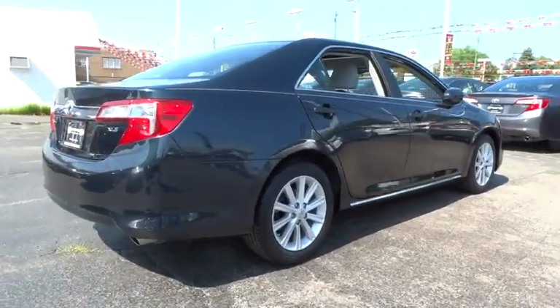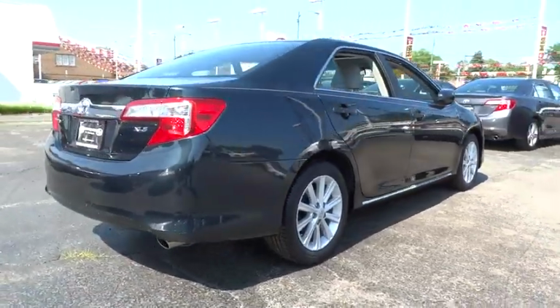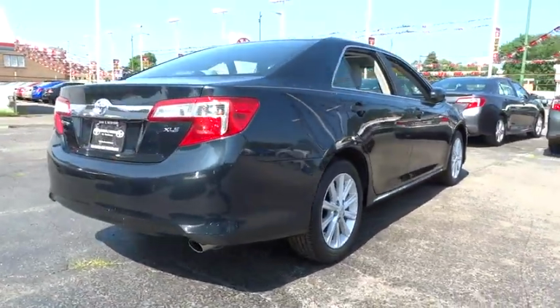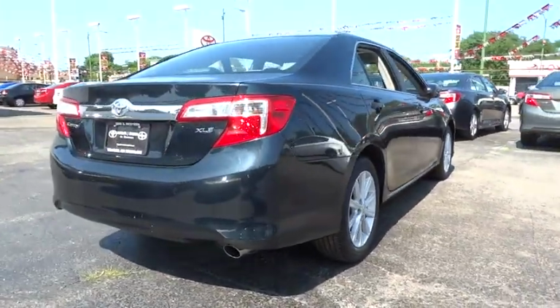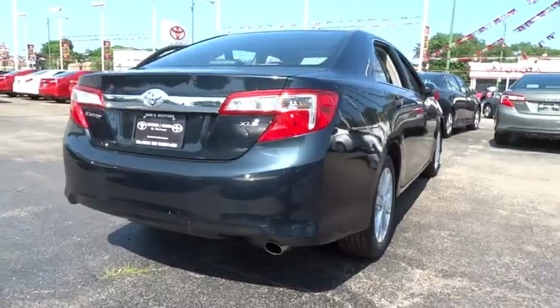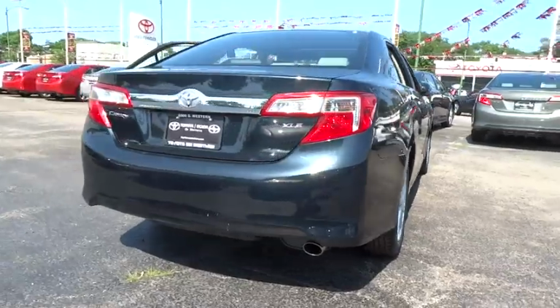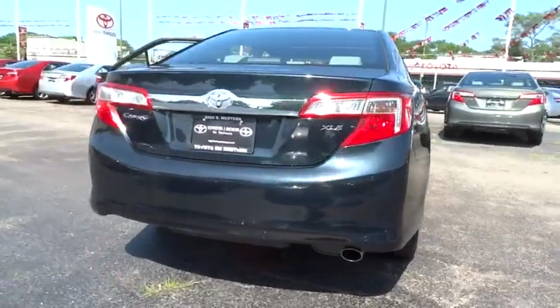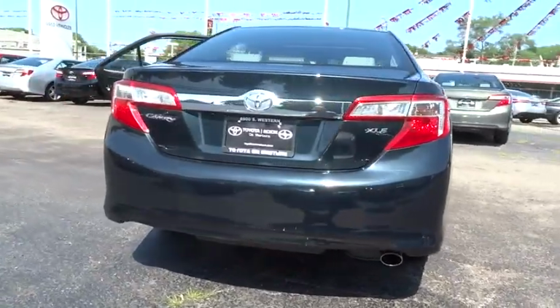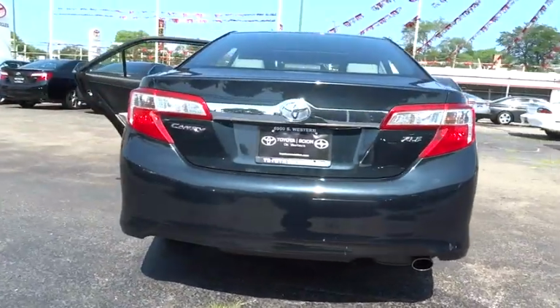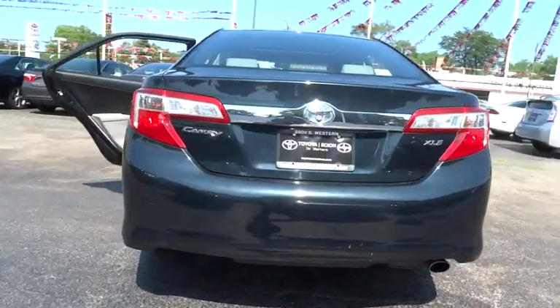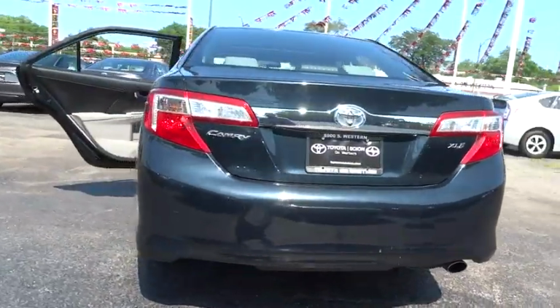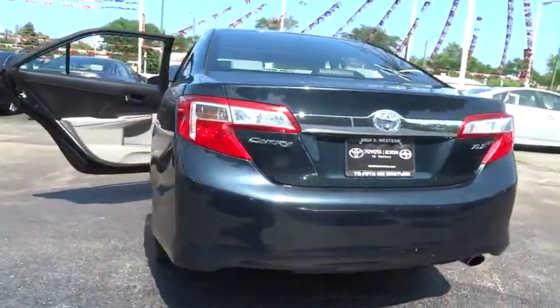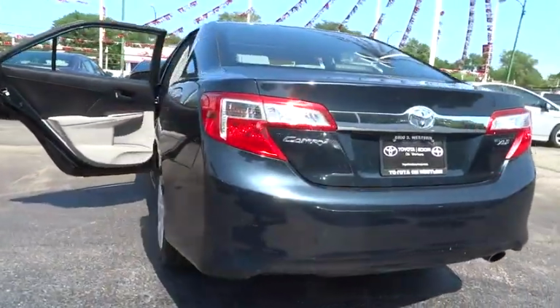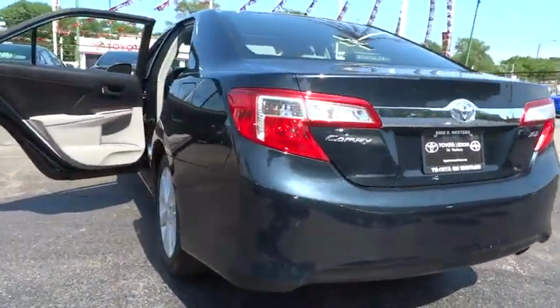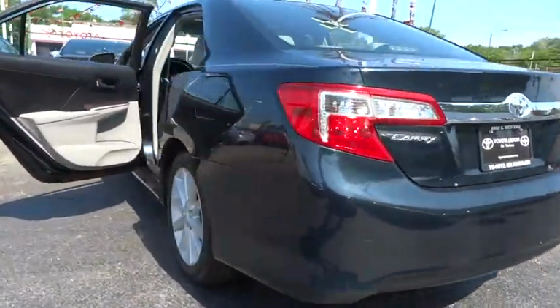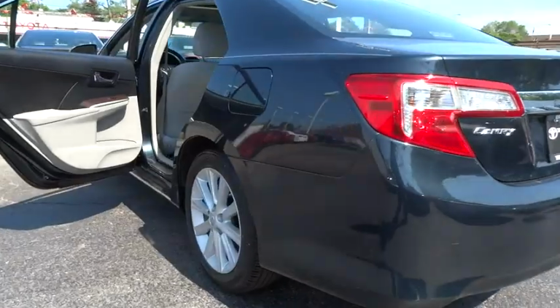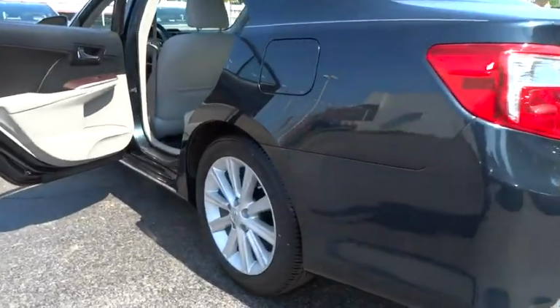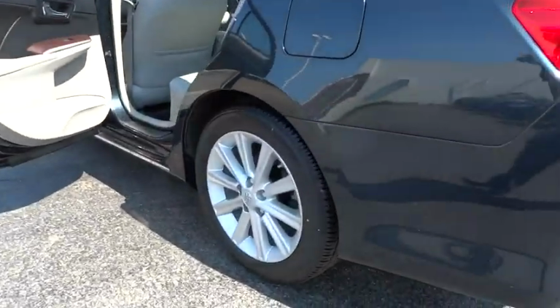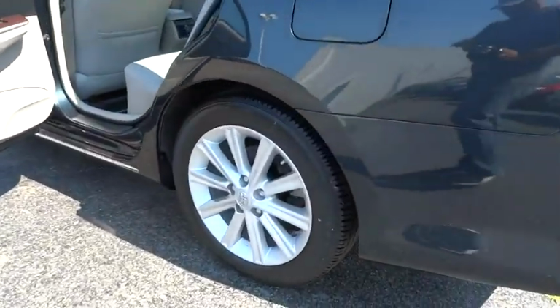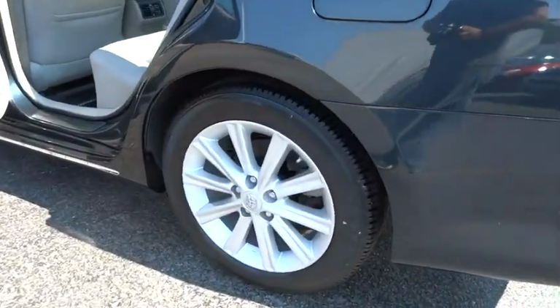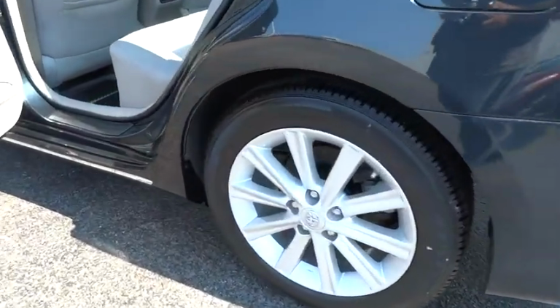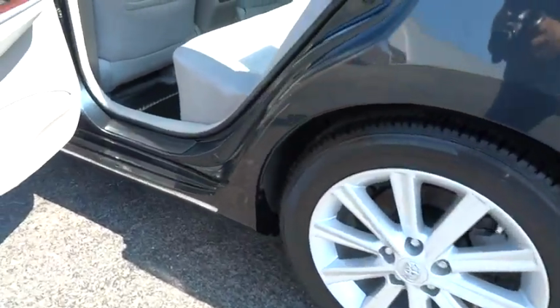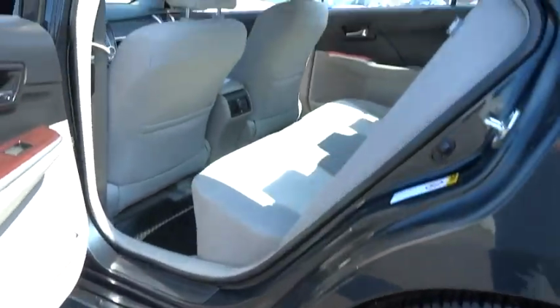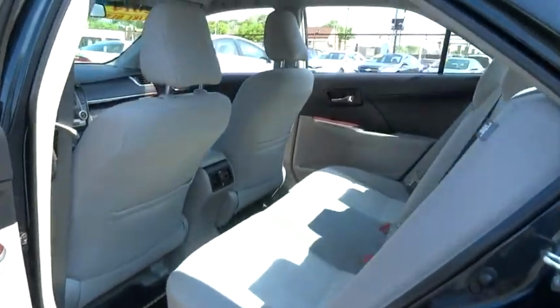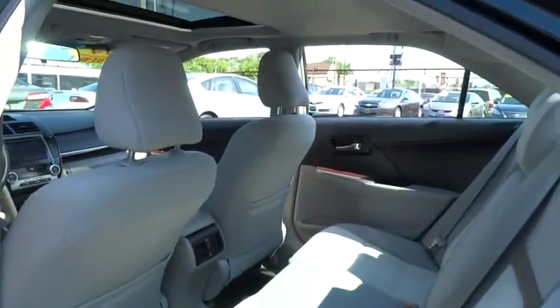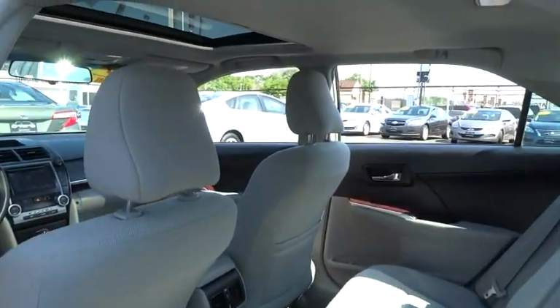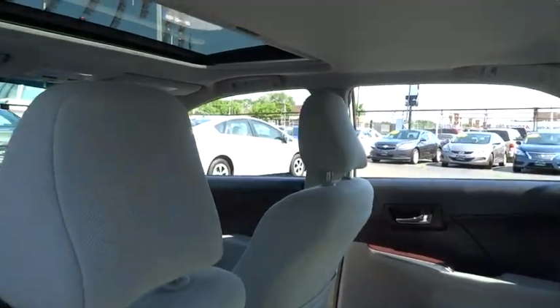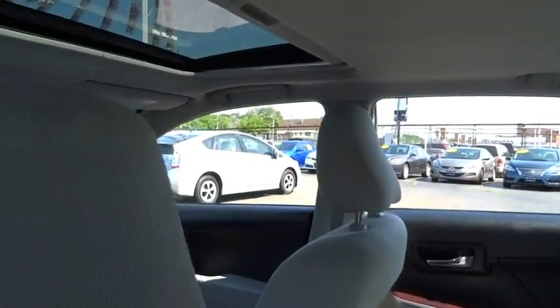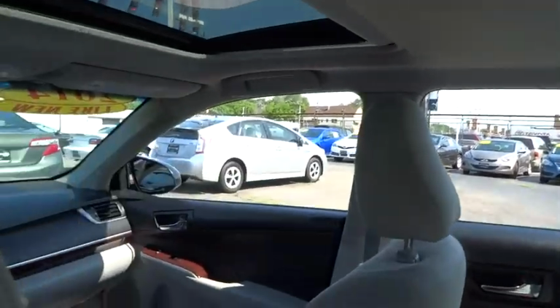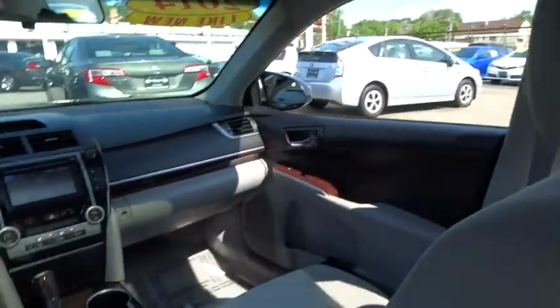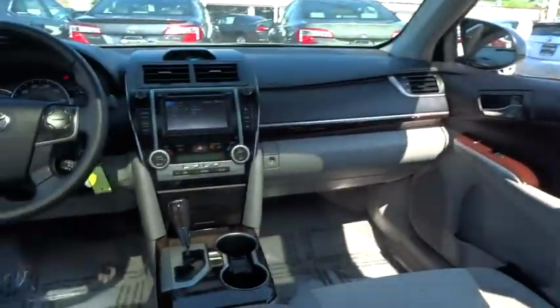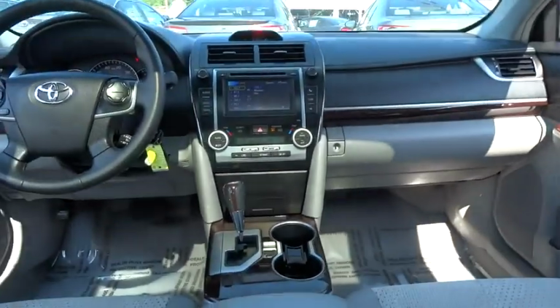Traction control, steering wheel audio controls, stability control, anti-lock braking system, keyless entry, moonroof, leather-wrapped steering wheel, Bluetooth, power steering, driver airbag, adjustable steering wheel, aluminum wheels.